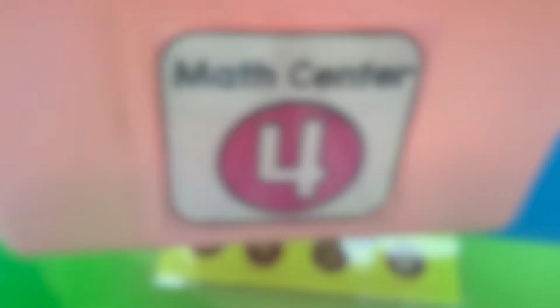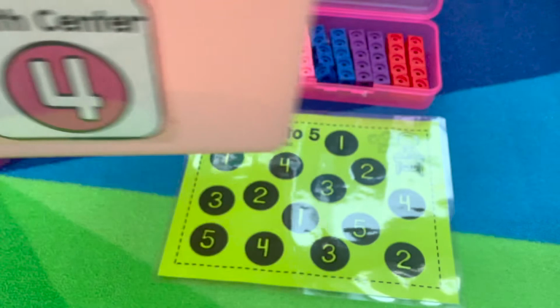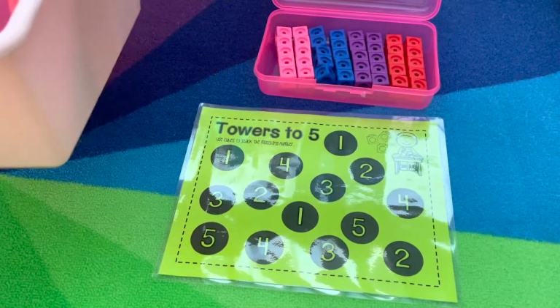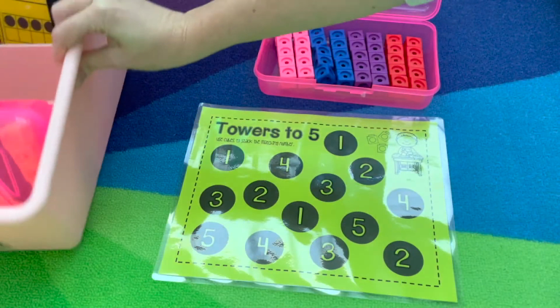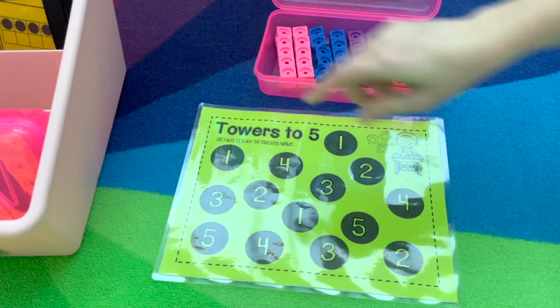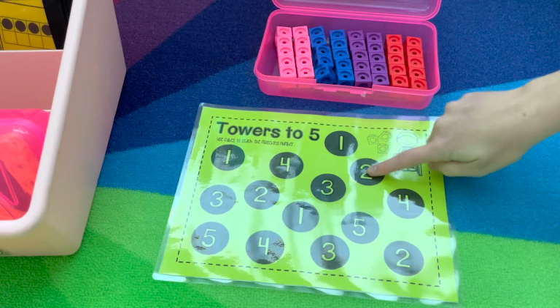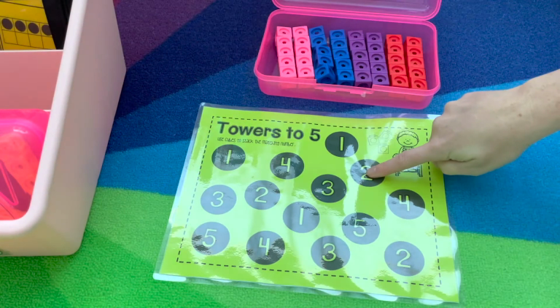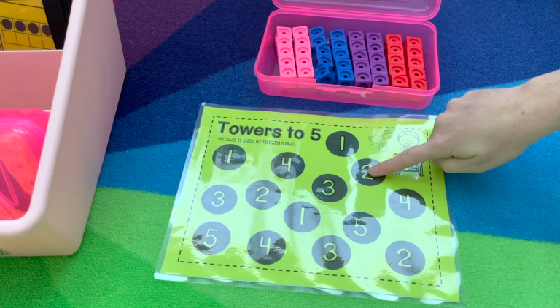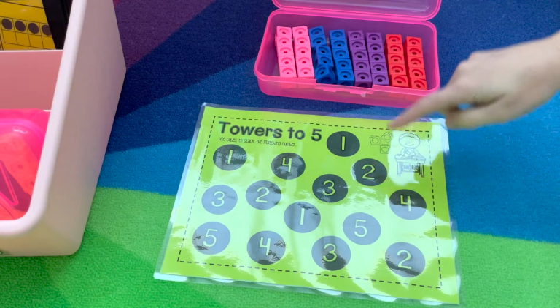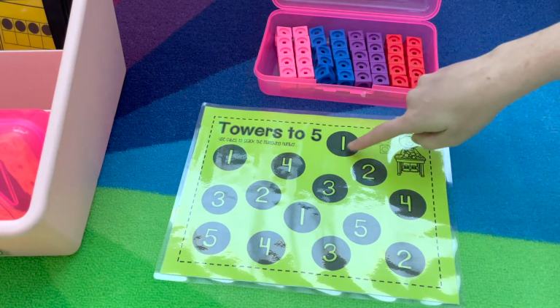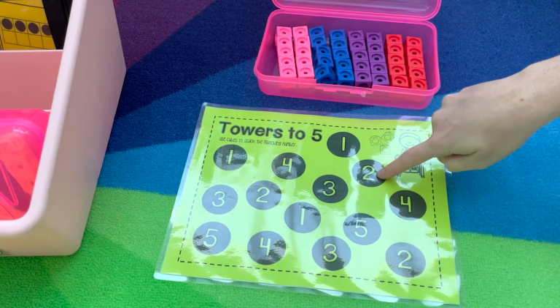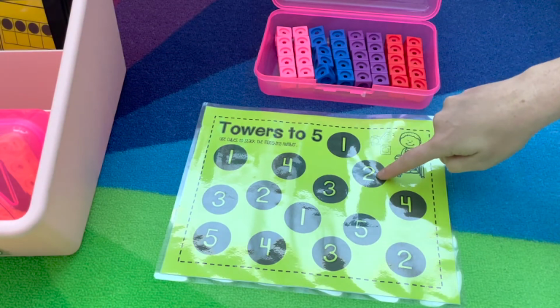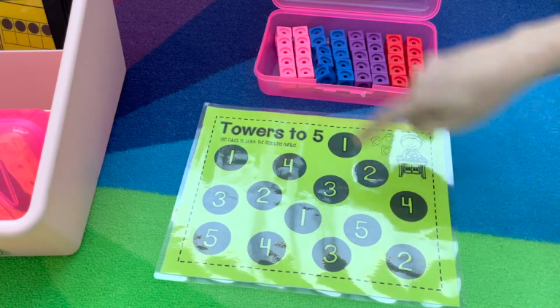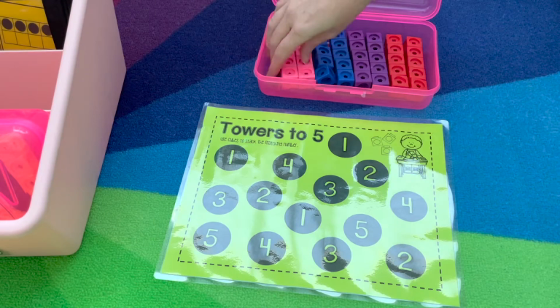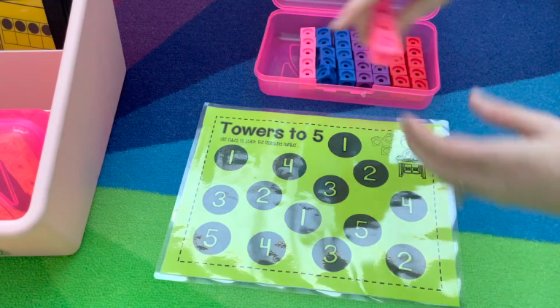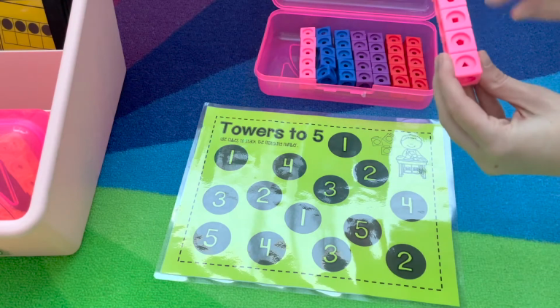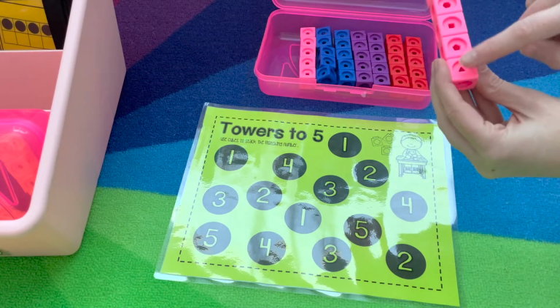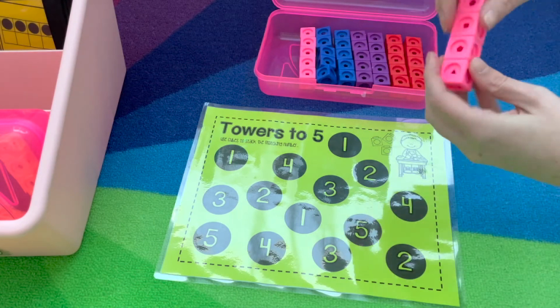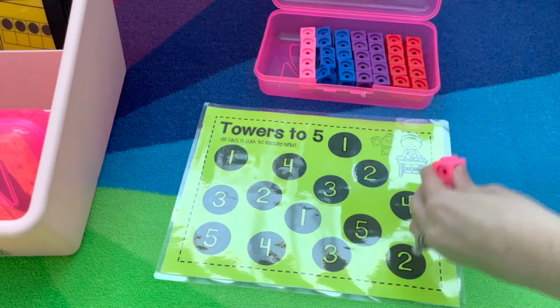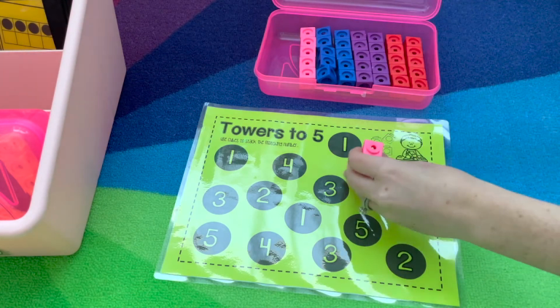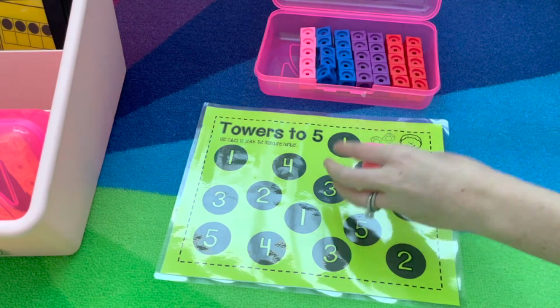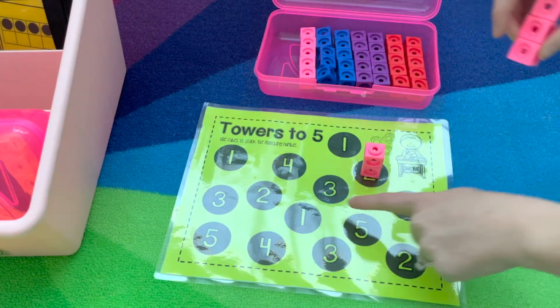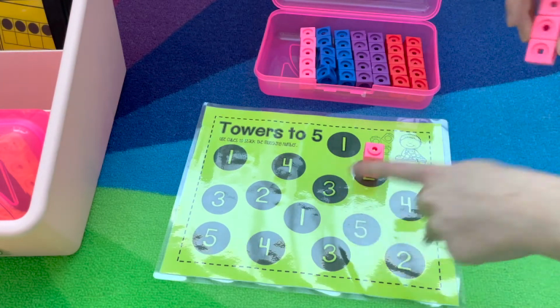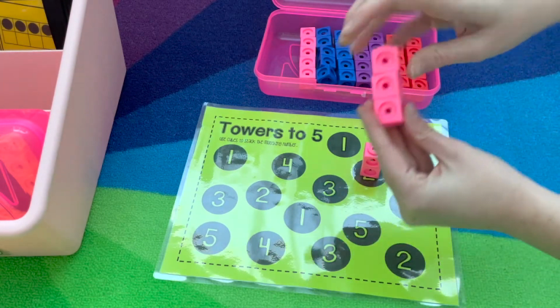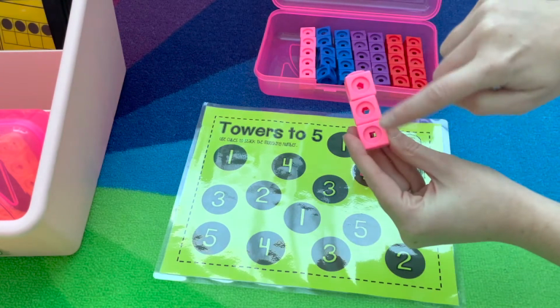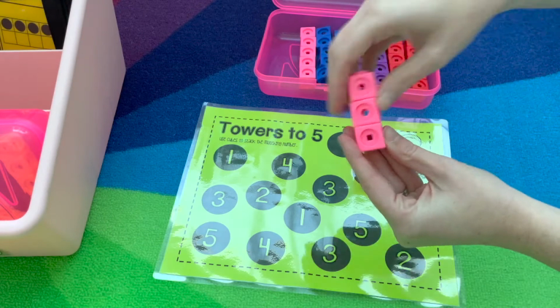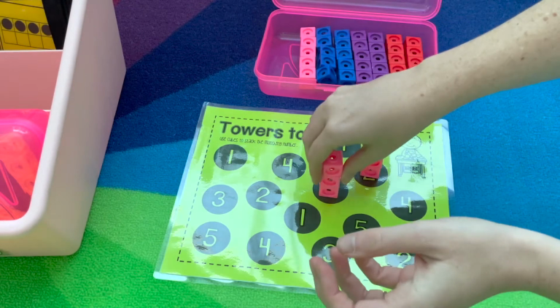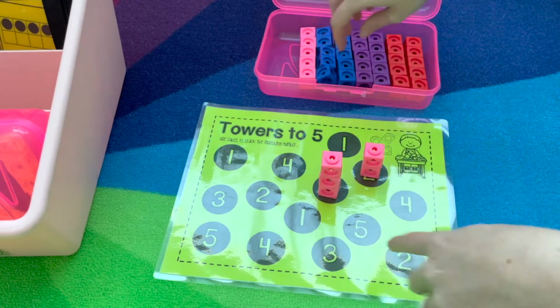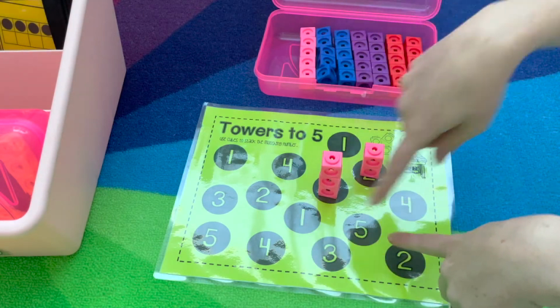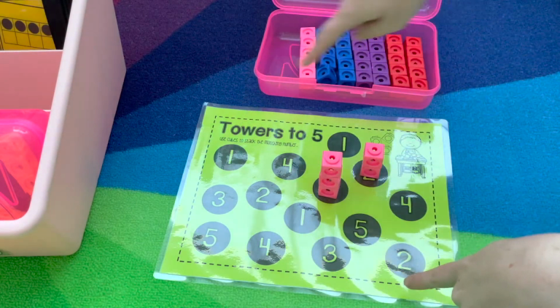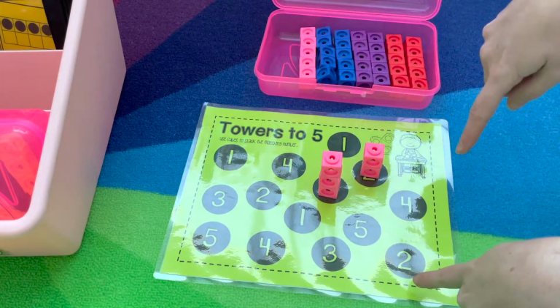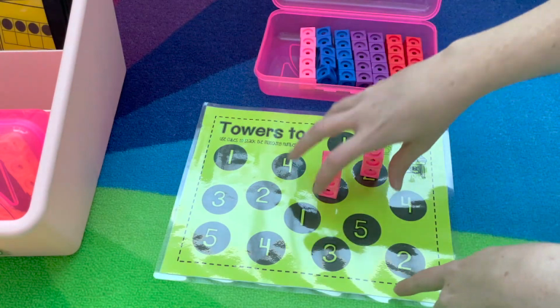Math center number four is Towers. The first one is Towers to Five. Students identify the numeral — for example two — build that many, then the next numeral, three, build that many, and they'll continue until they've built all the towers.